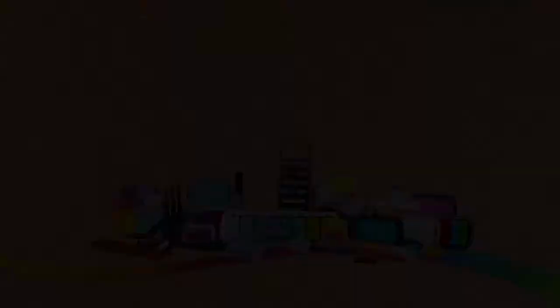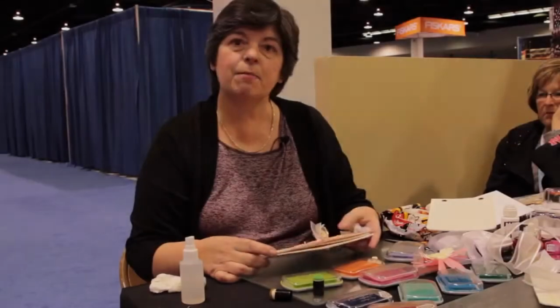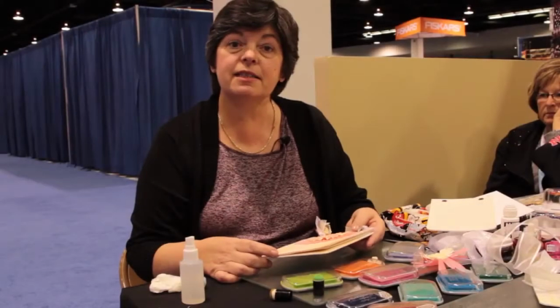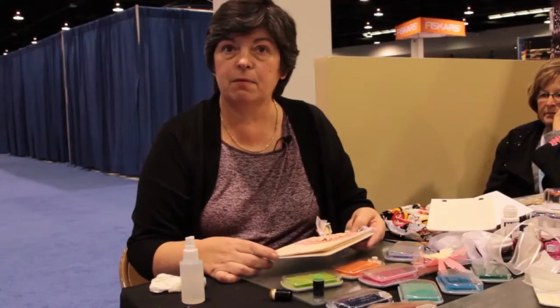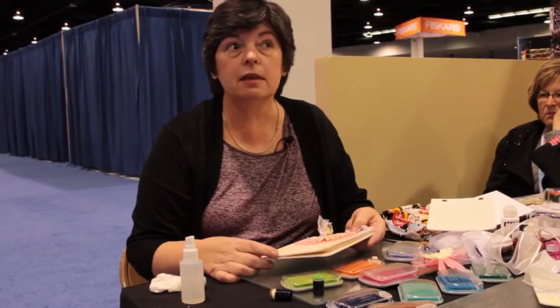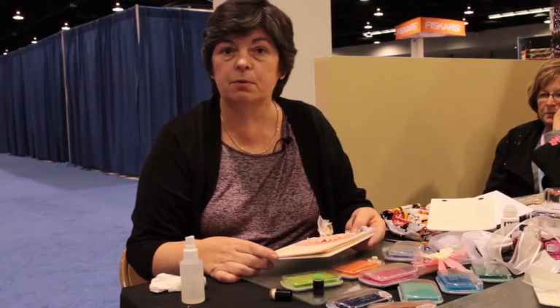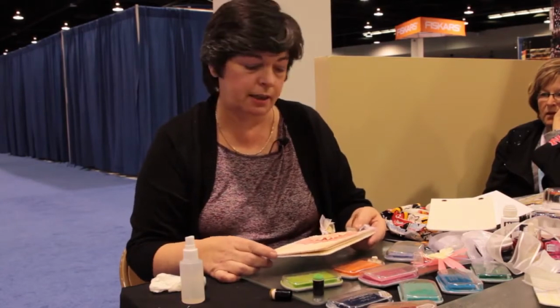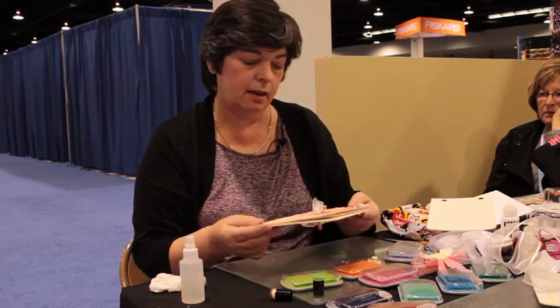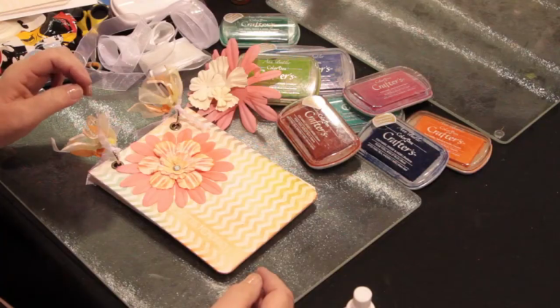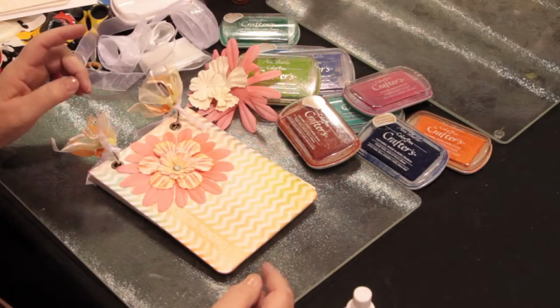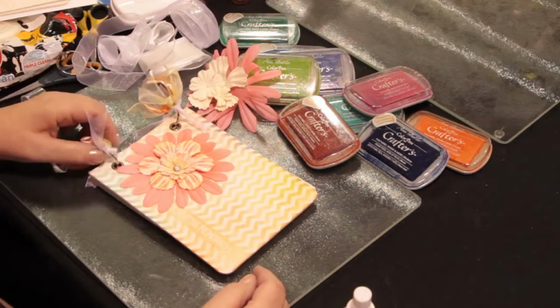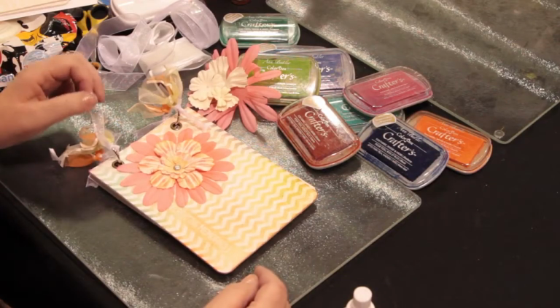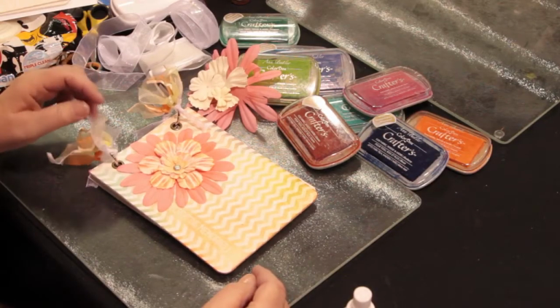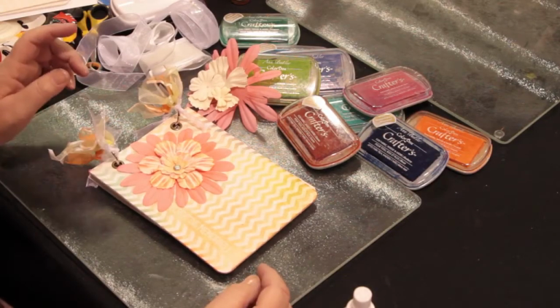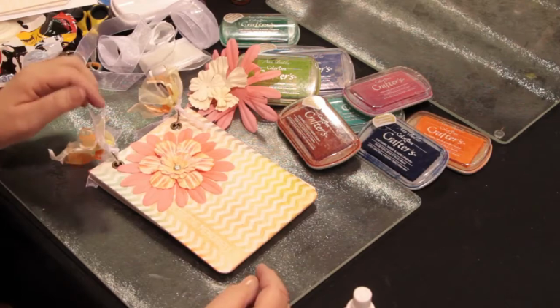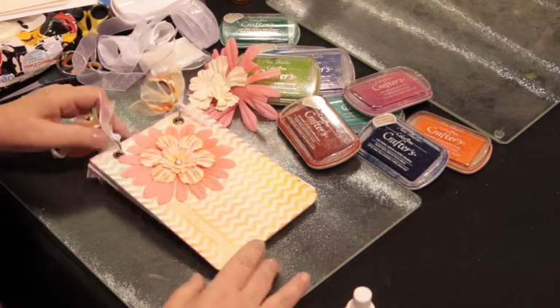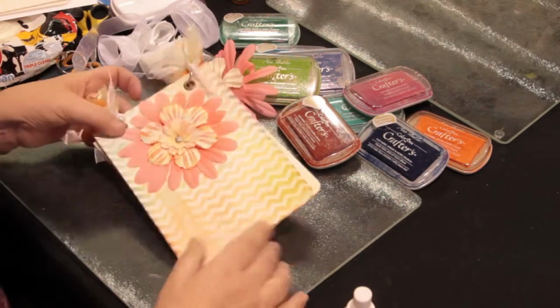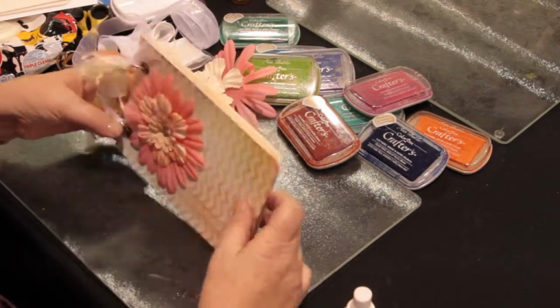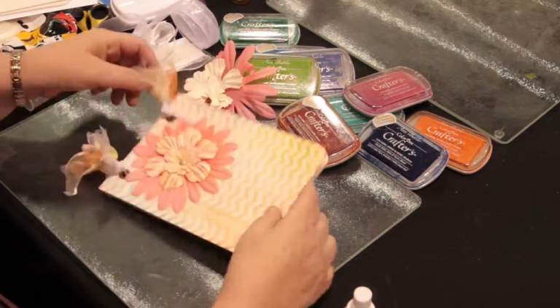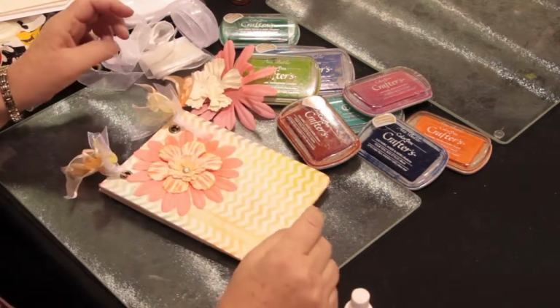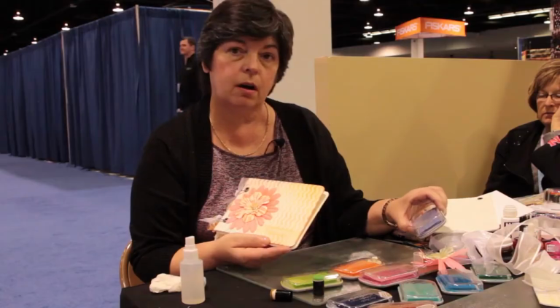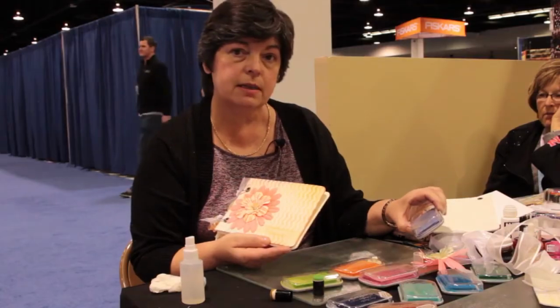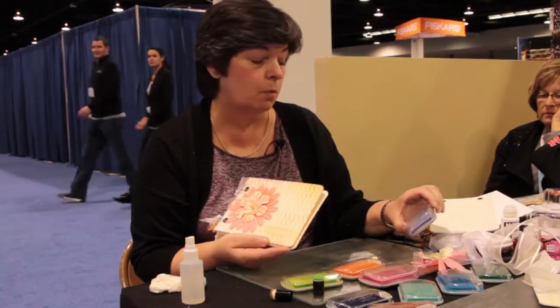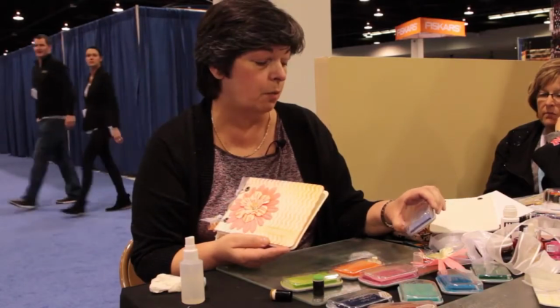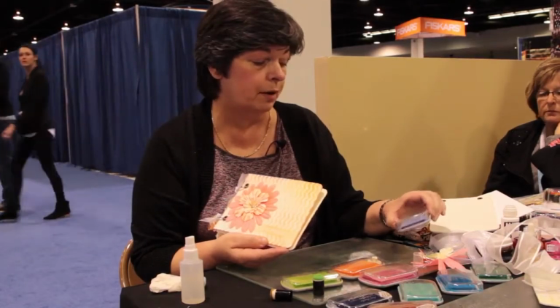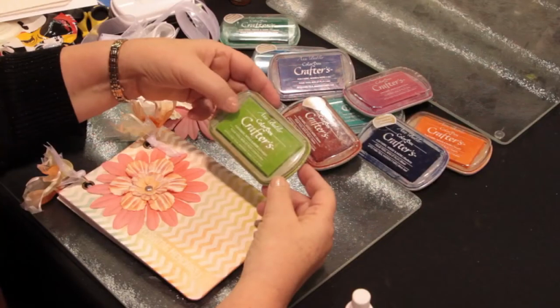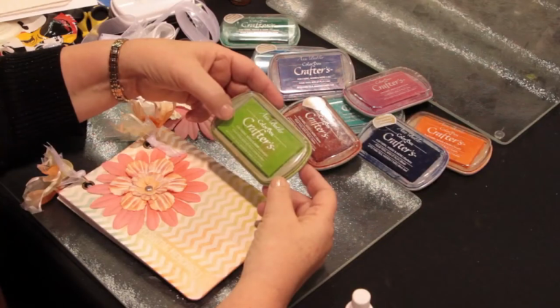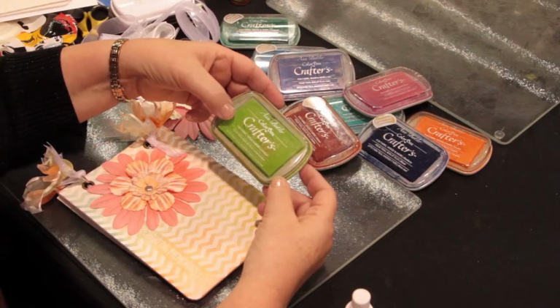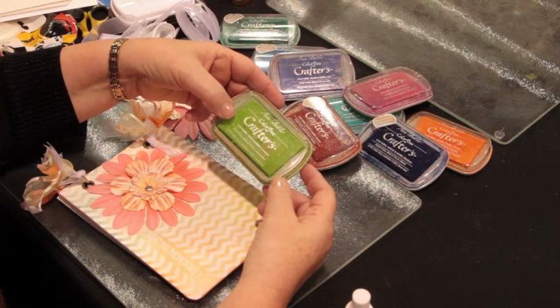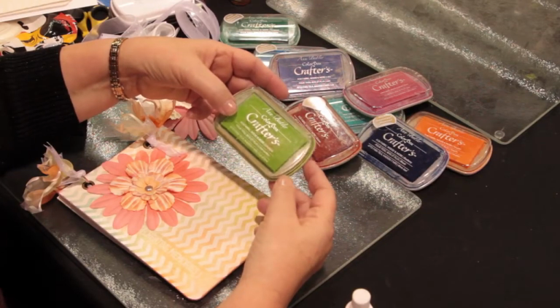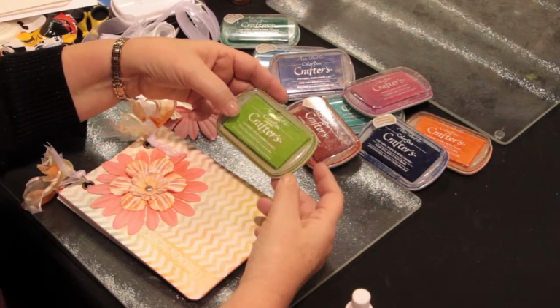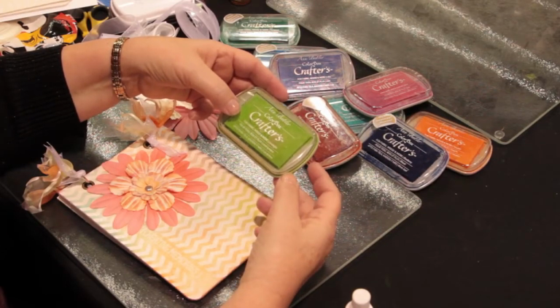Hi everybody, this is Steph Ackerman. We're at the Clear Scent booth at CHA. Today we'll be working on a resist album using Colorbox Crafters inks. The Crafters inks are amazing inks that work on wood, on paper, on canvas, any project that you want to work with.